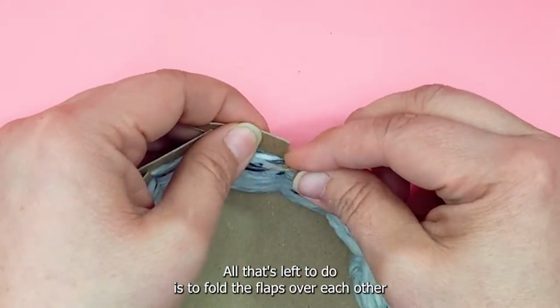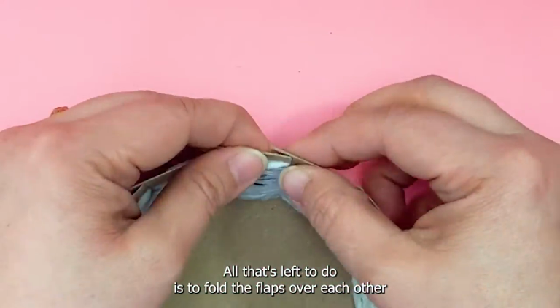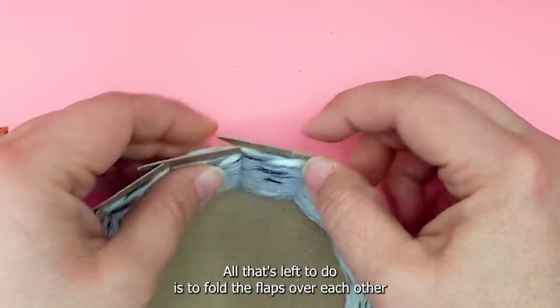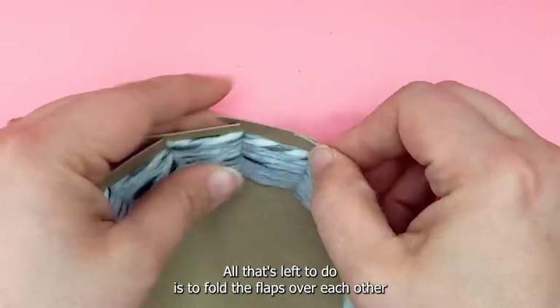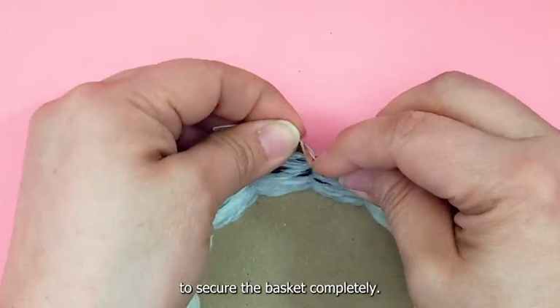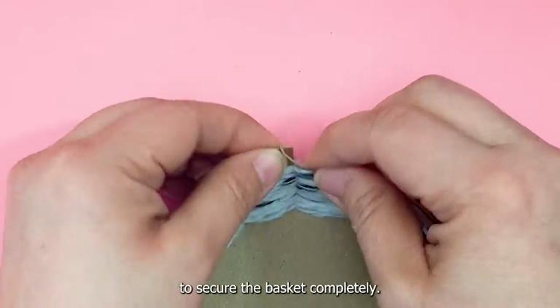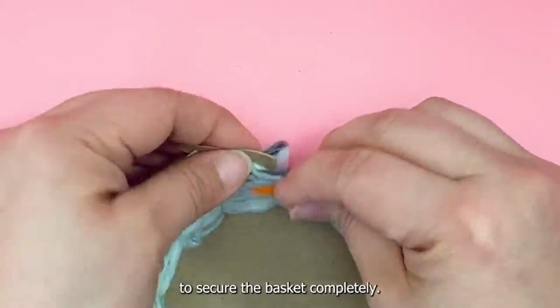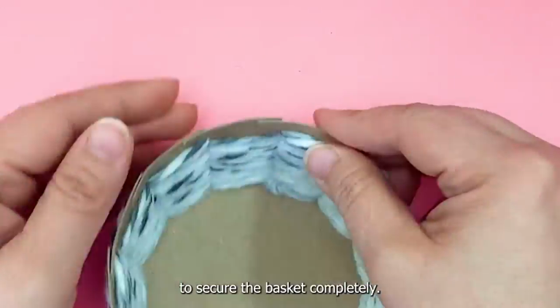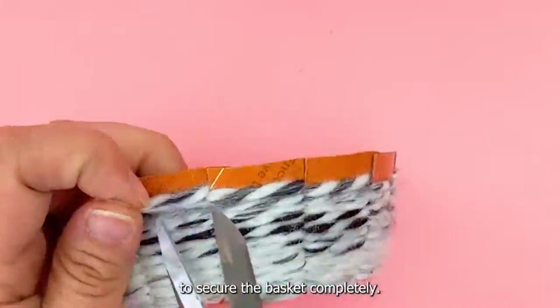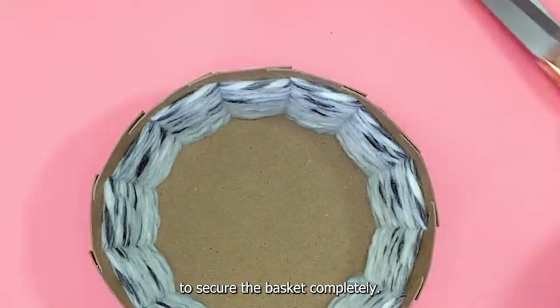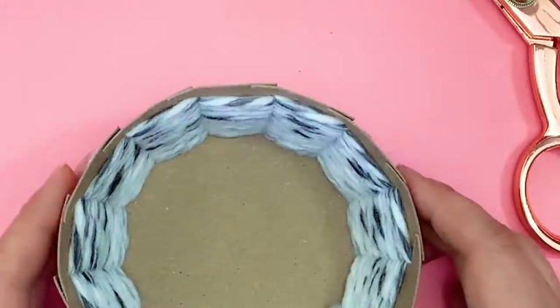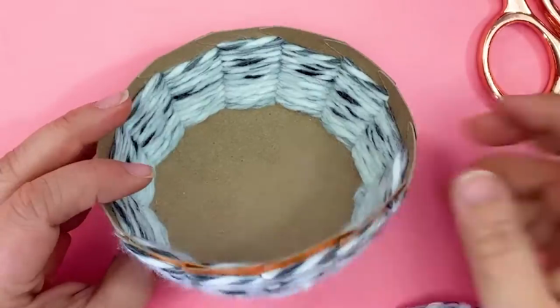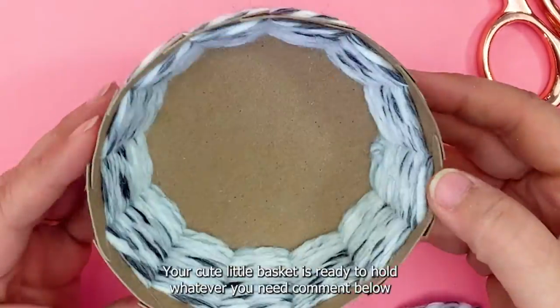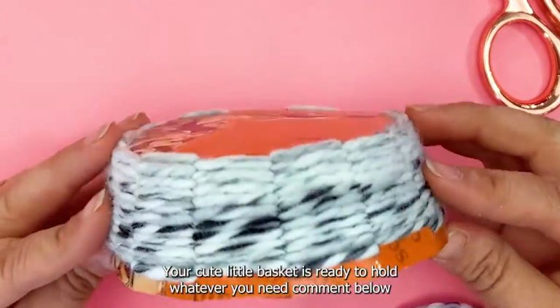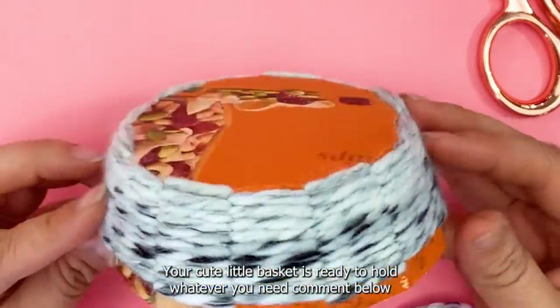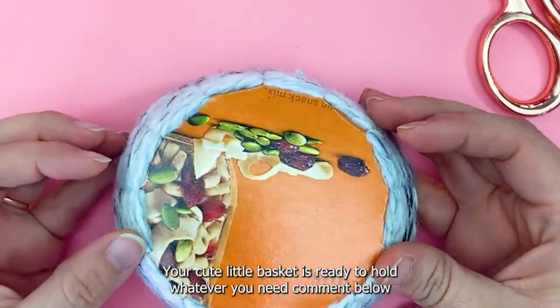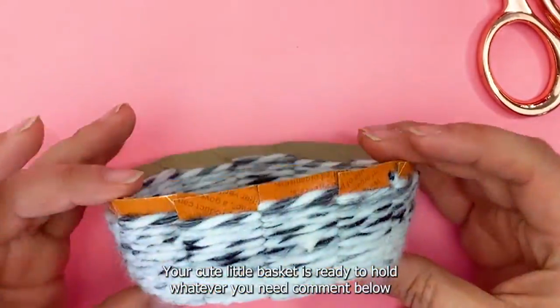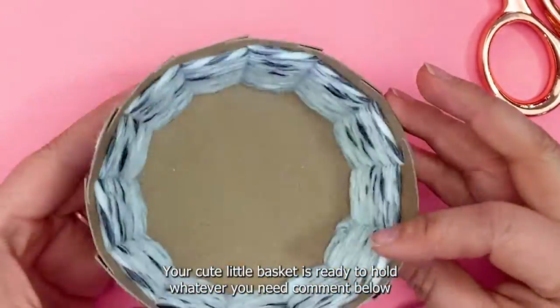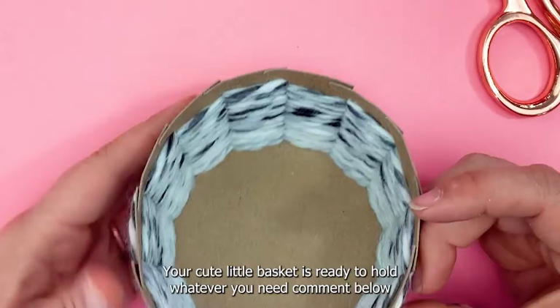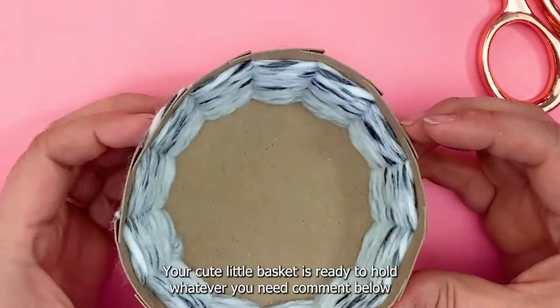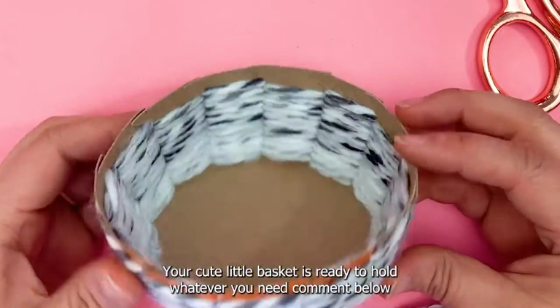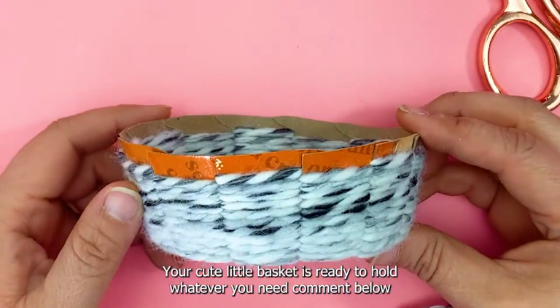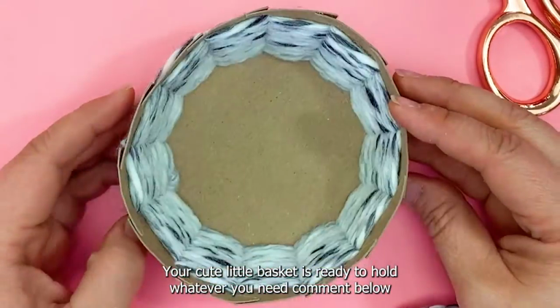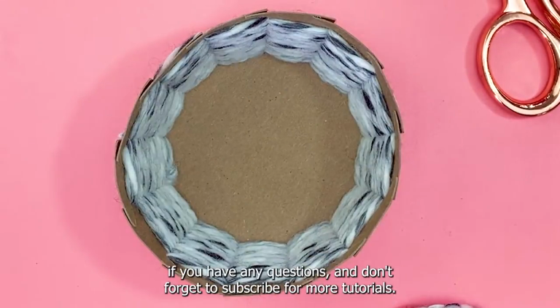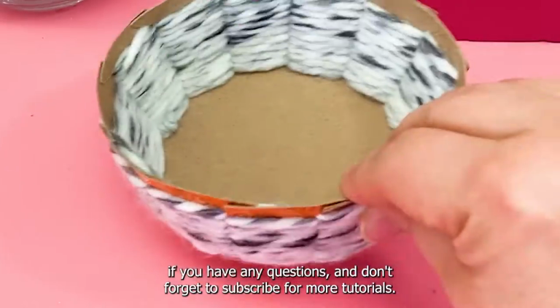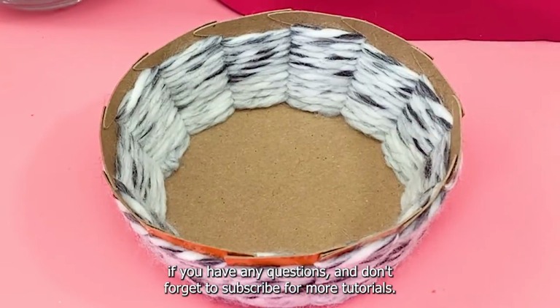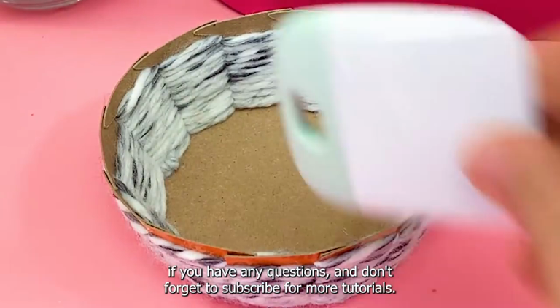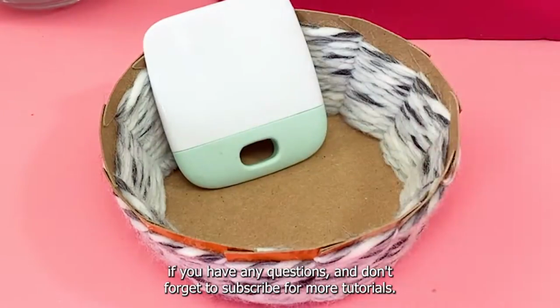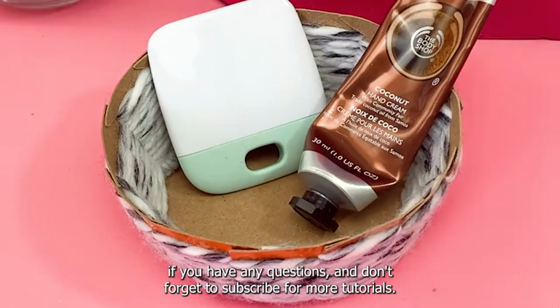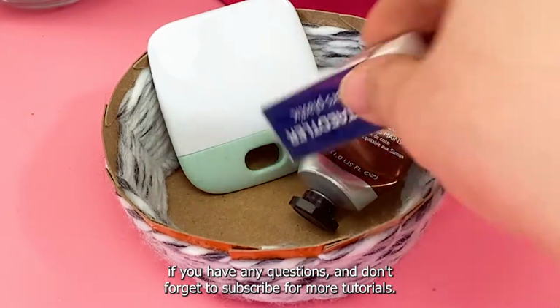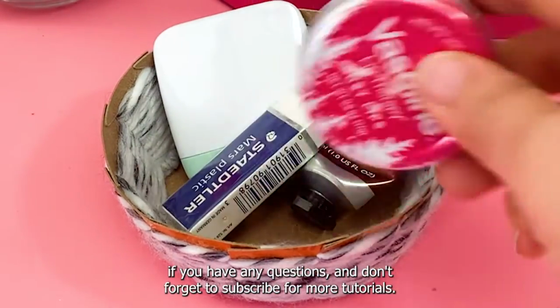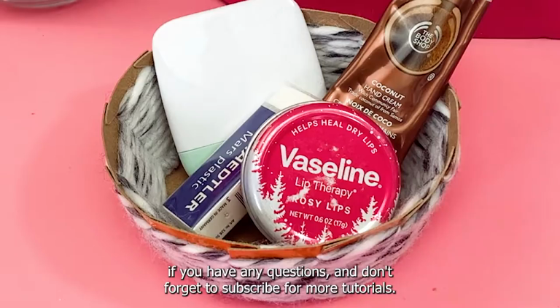Fold the flaps over each other to secure the basket completely — your cute little basket is ready to hold whatever you need! Comment below if you have any questions and don't forget to subscribe for more tutorials.